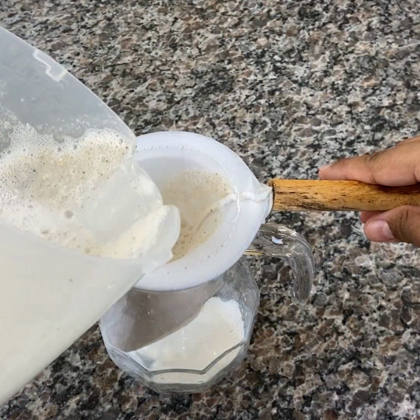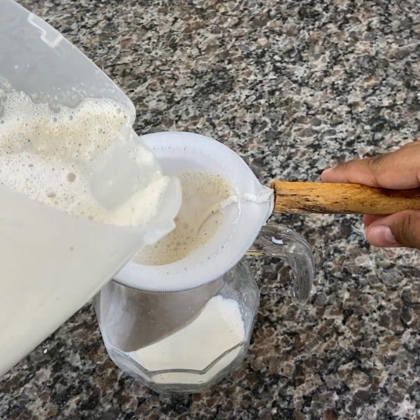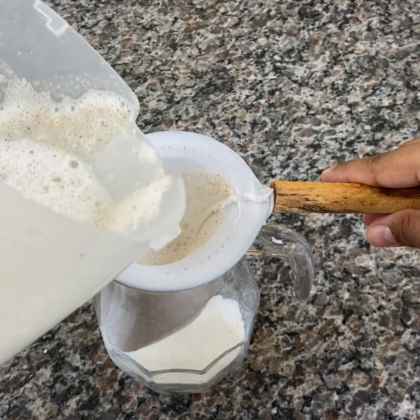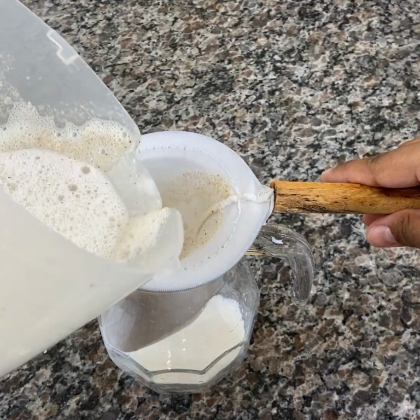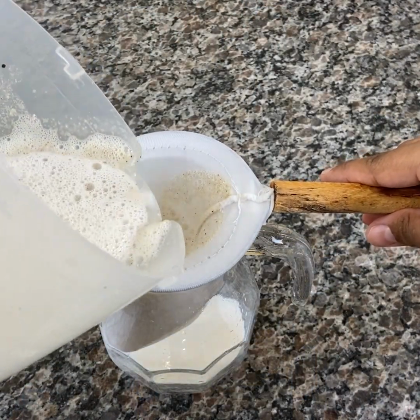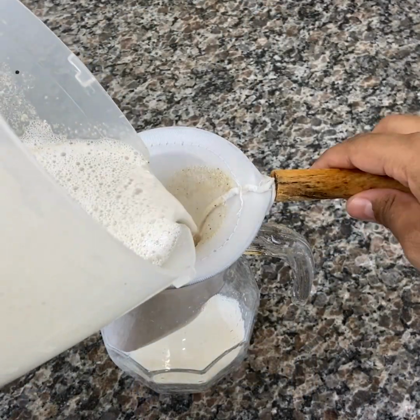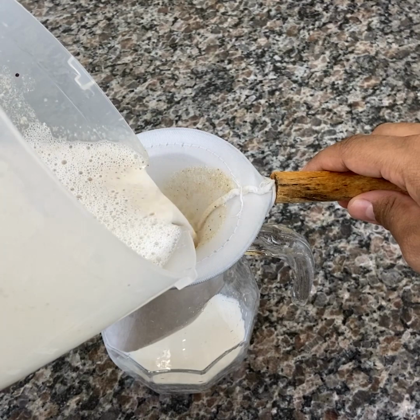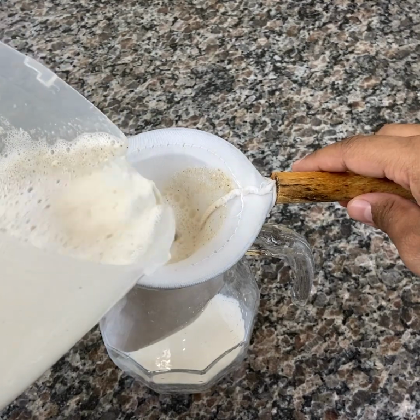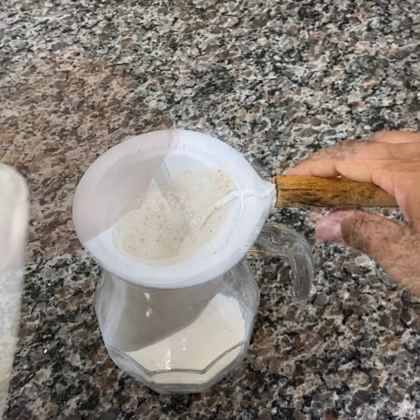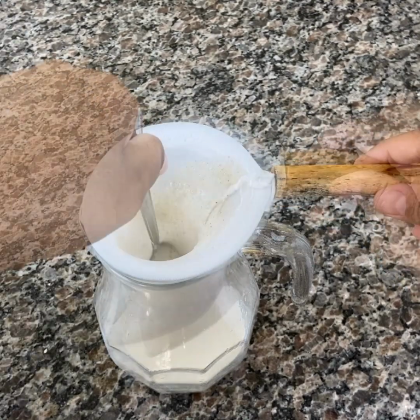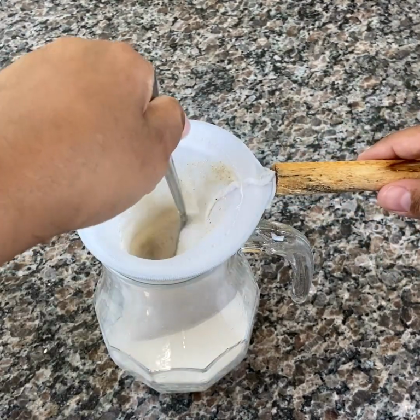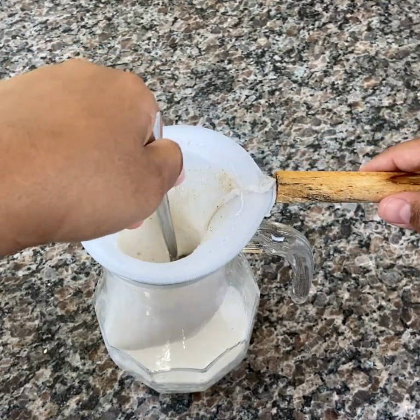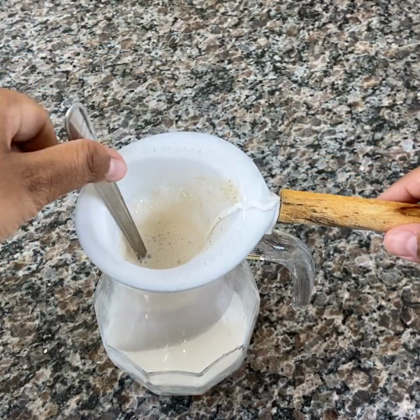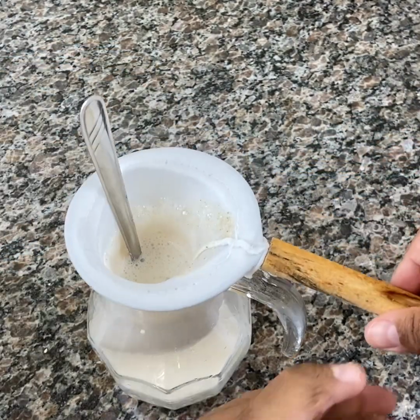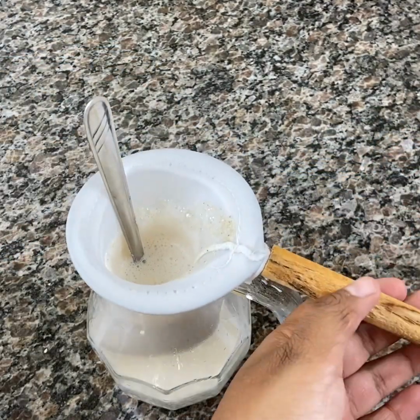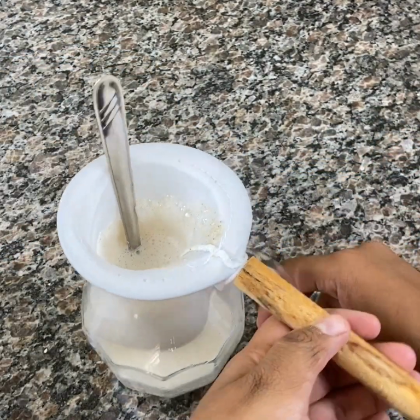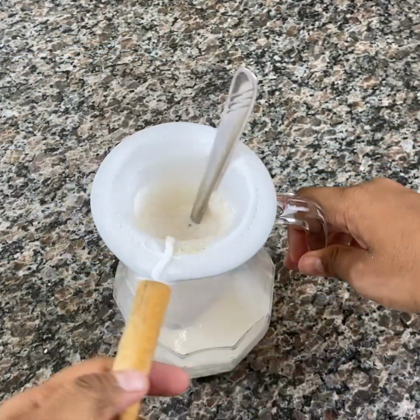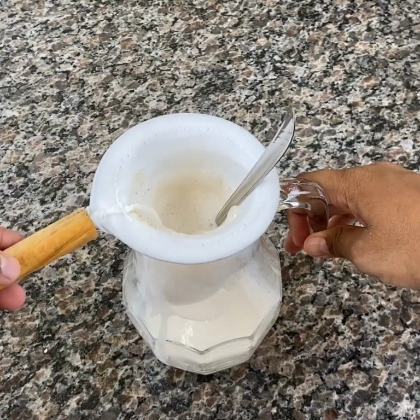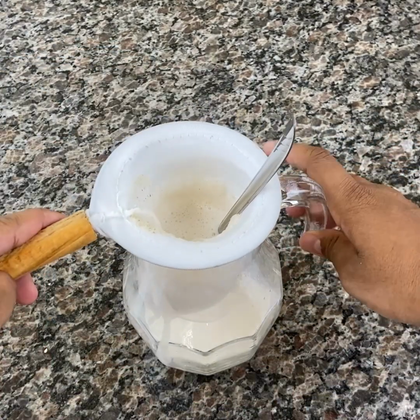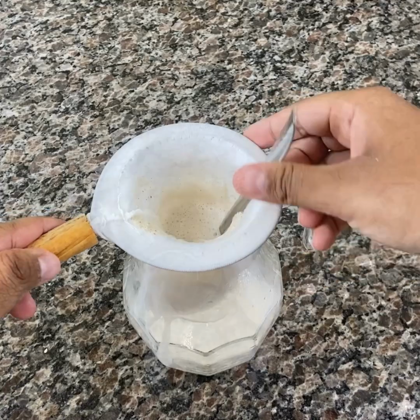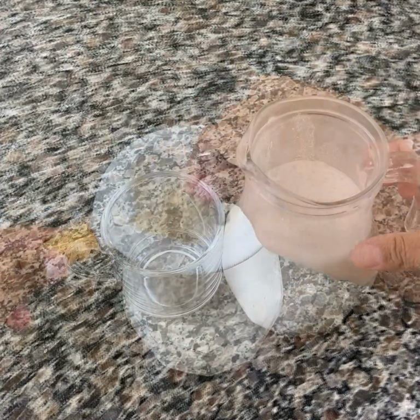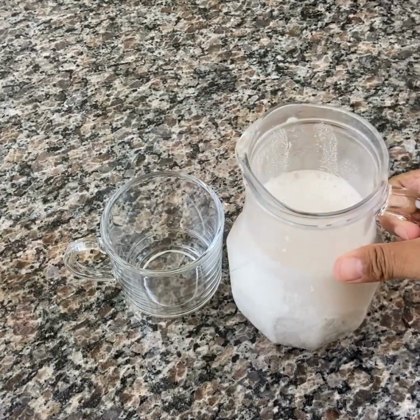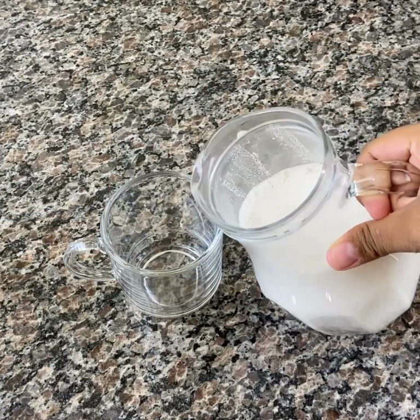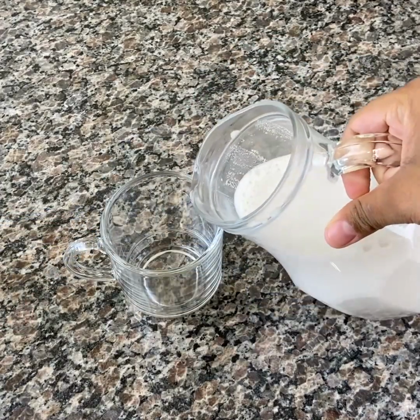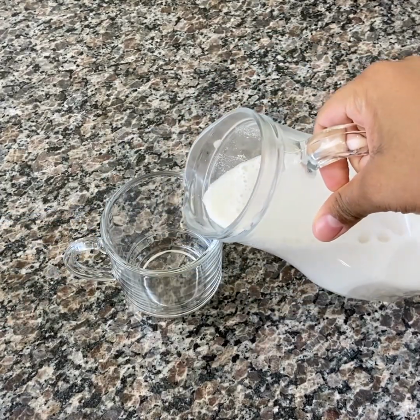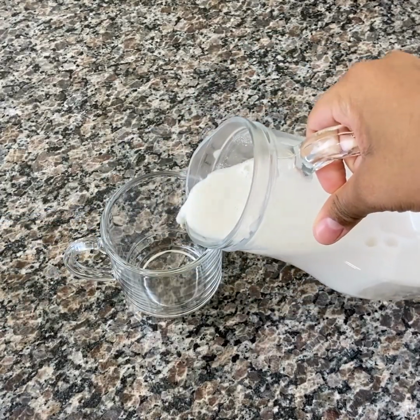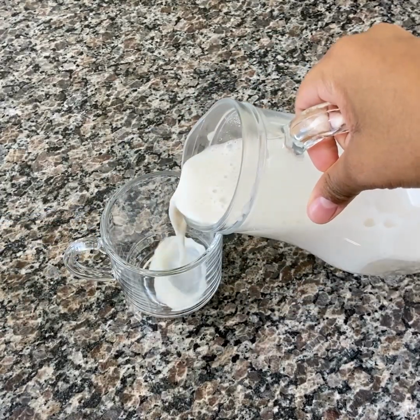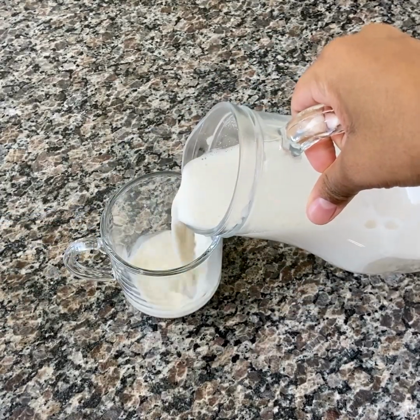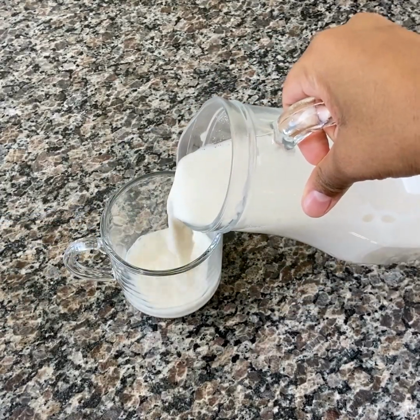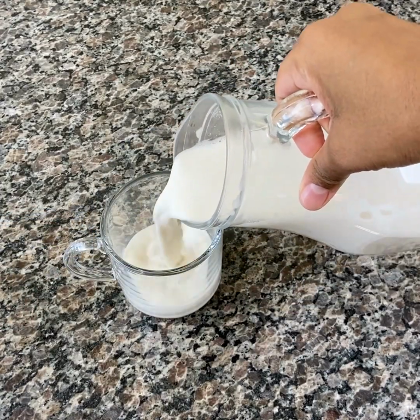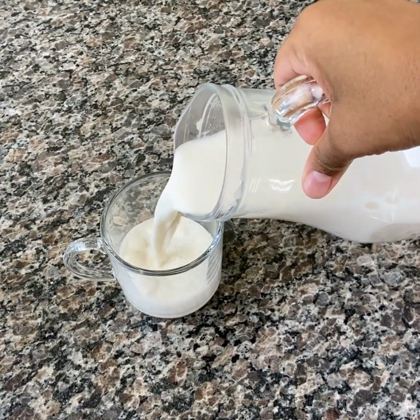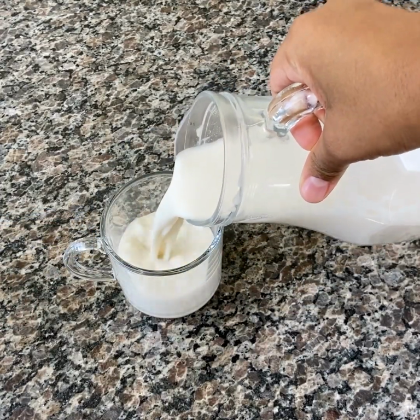Now you can strain it with a fine cloth or with a coffee strainer. The thinner it is, the better. You can store this milk in a glass bottle in the fridge. It lasts on average 2 days.